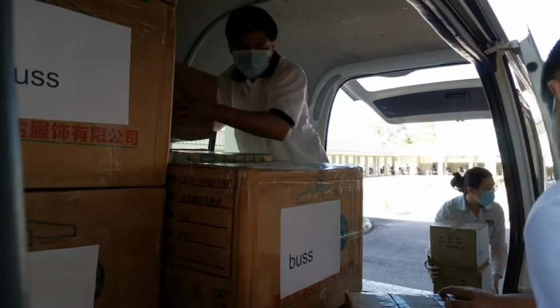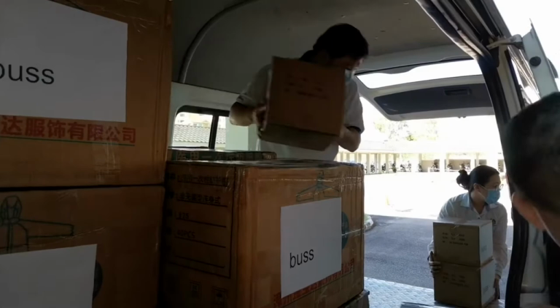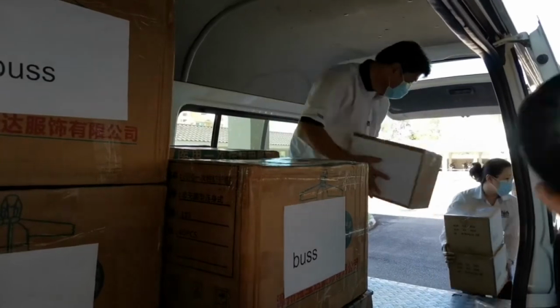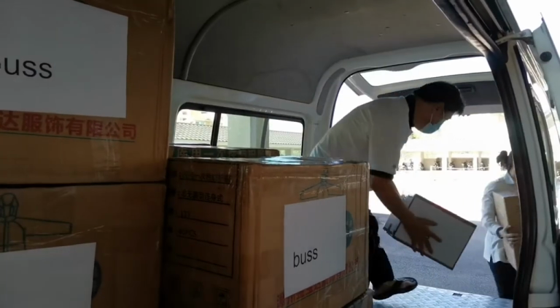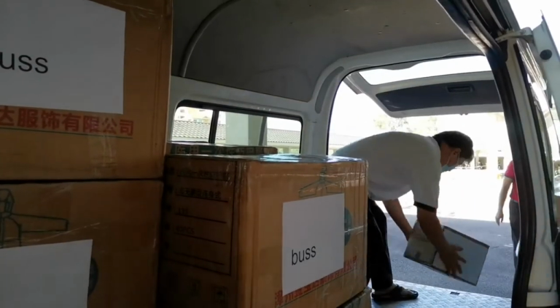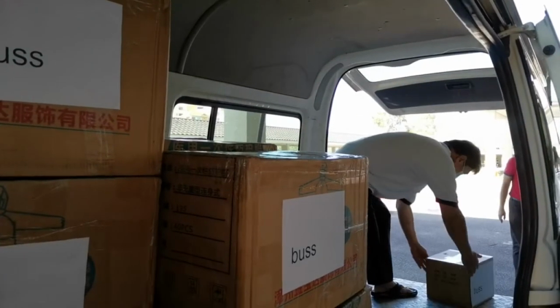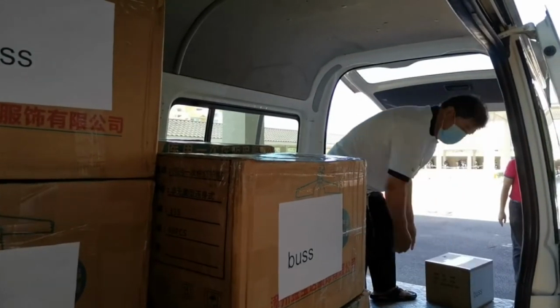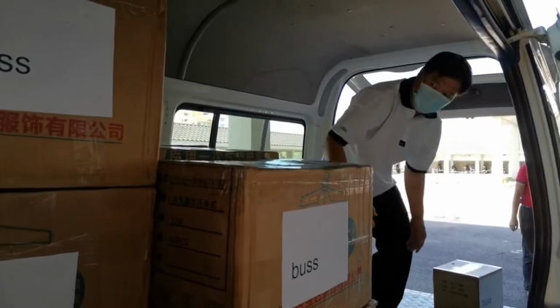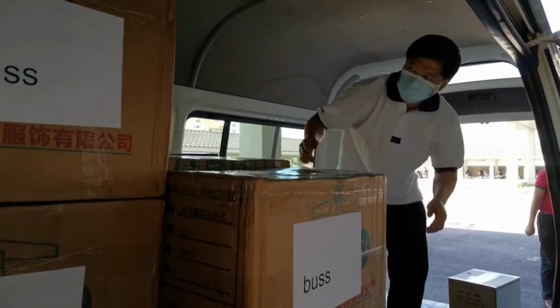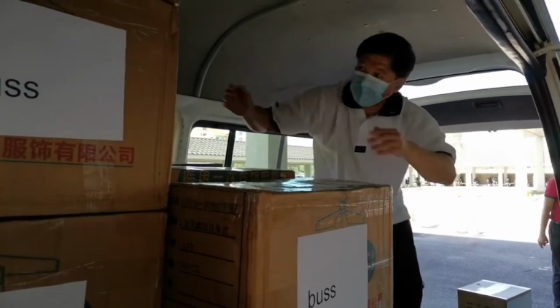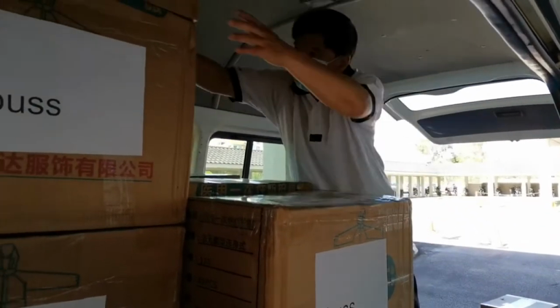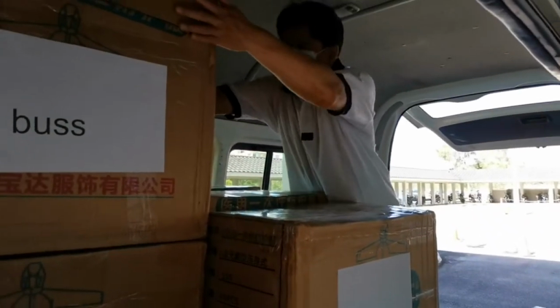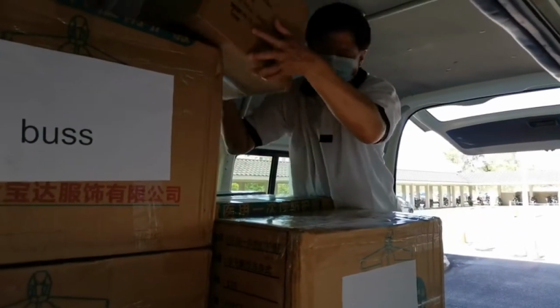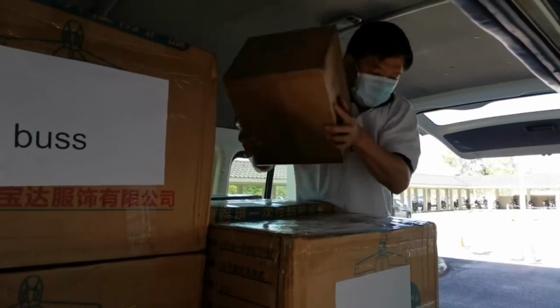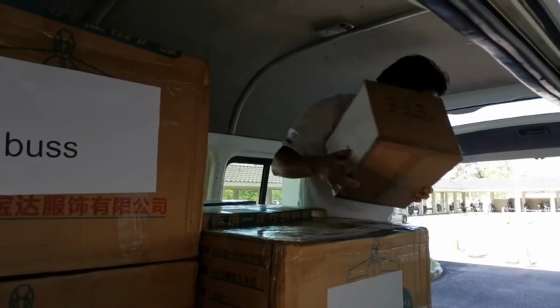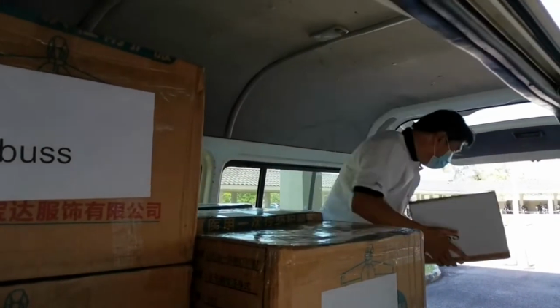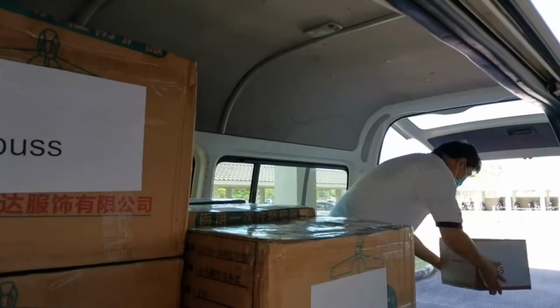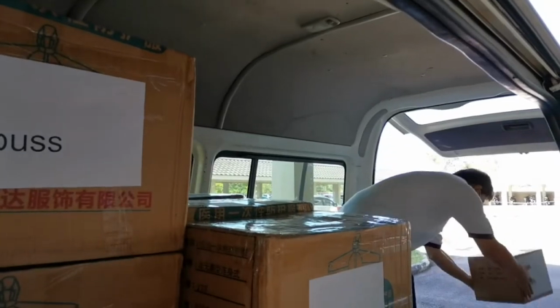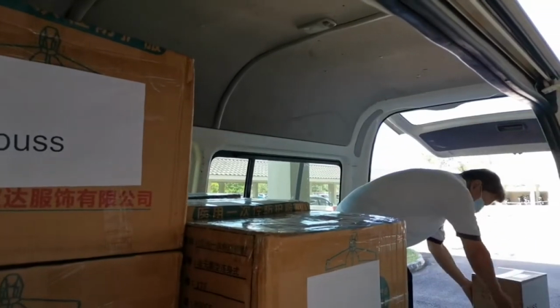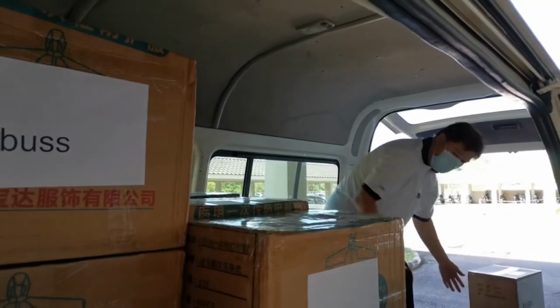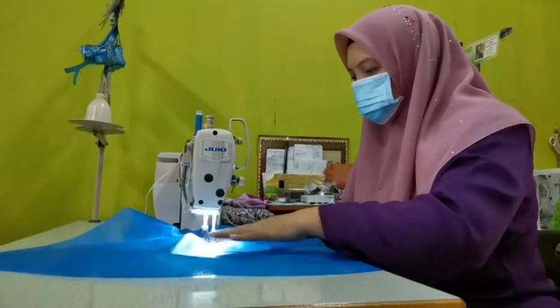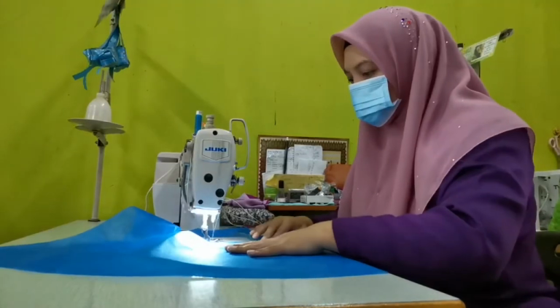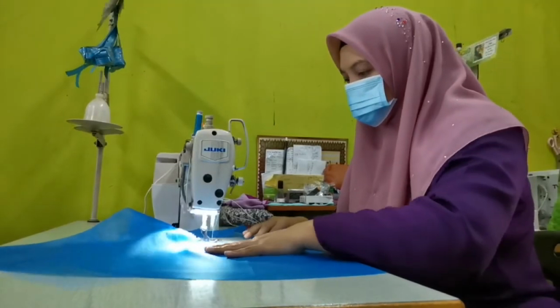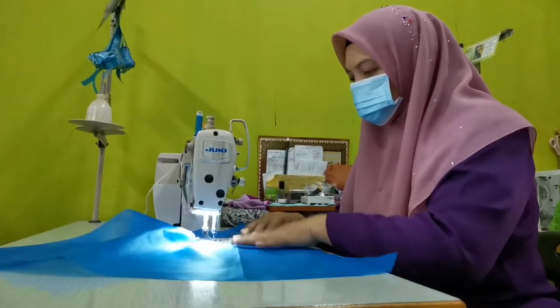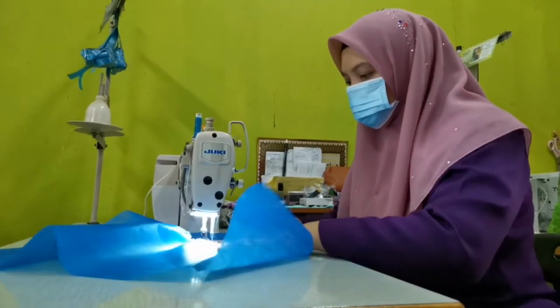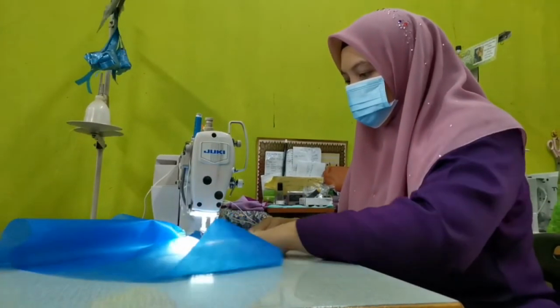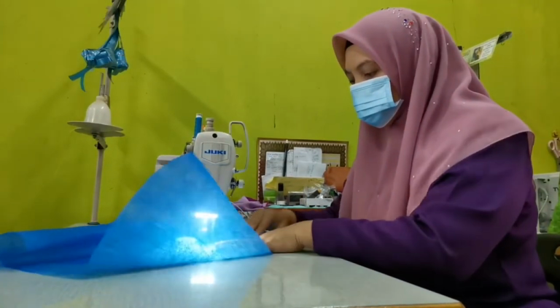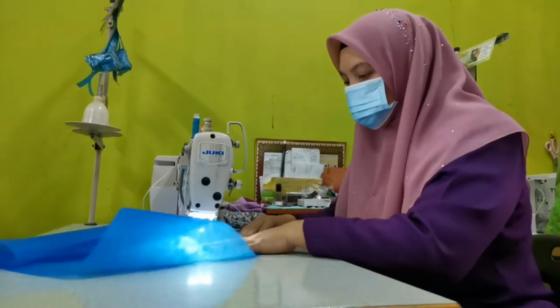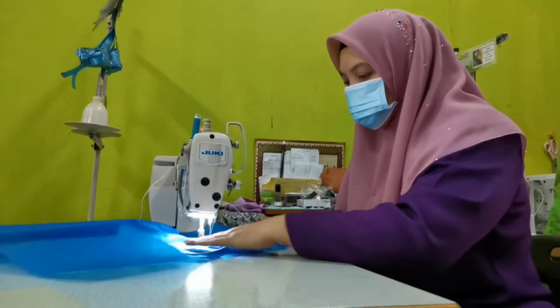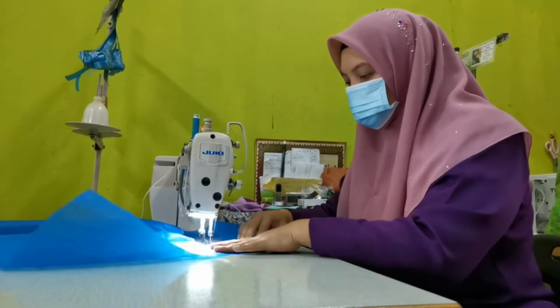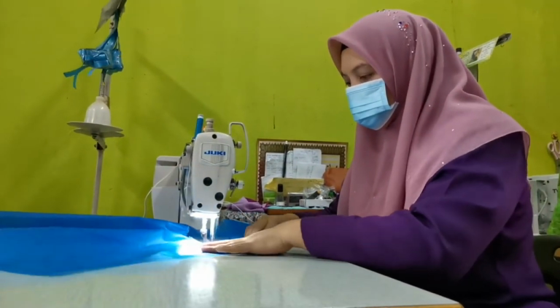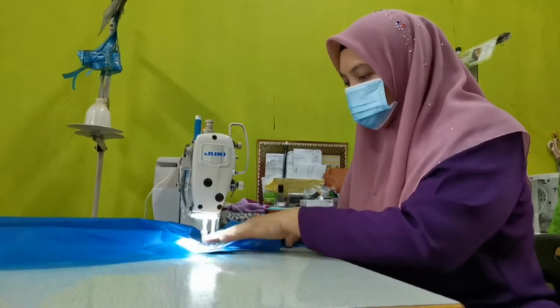Member of Parliament for Kluang, YB Wang Shuki, immediately launched Jahitan Sayangi Kluang, a sewing project to supply one-size-fits-all PPE in support of the hospital's needs.